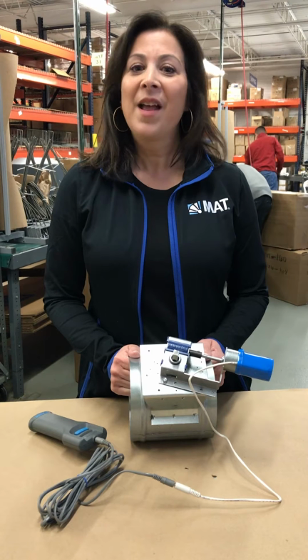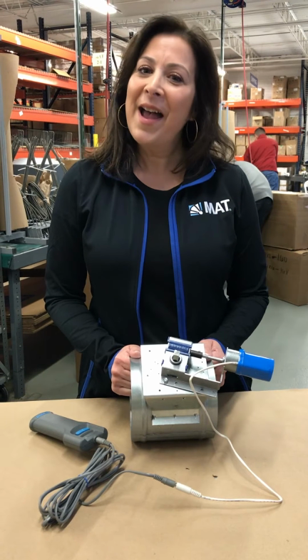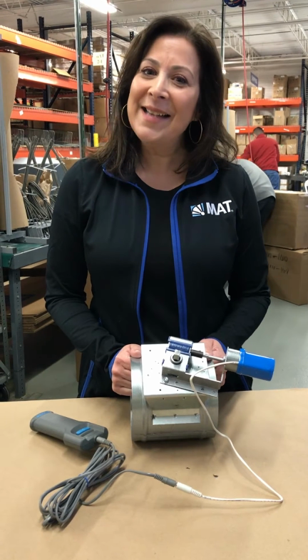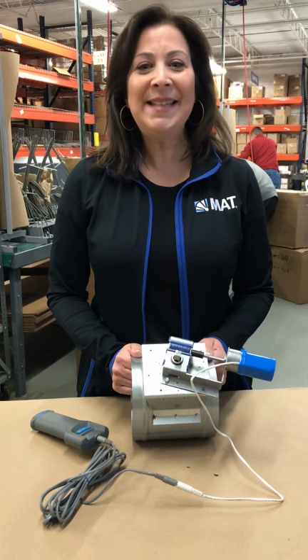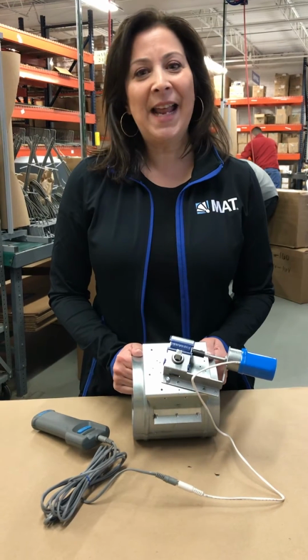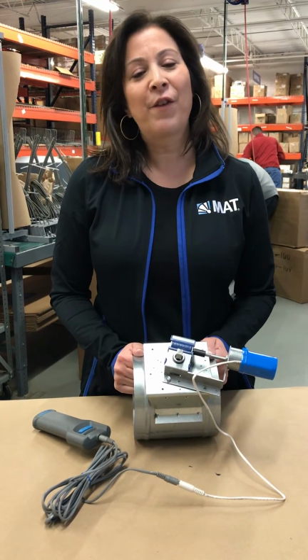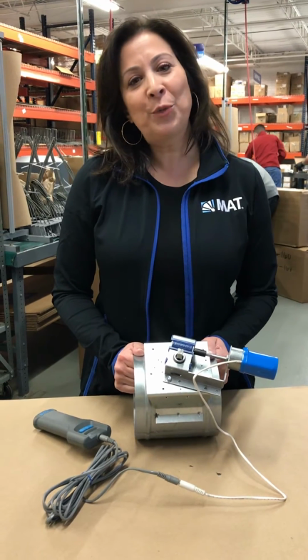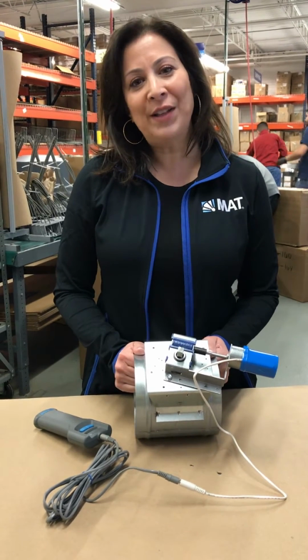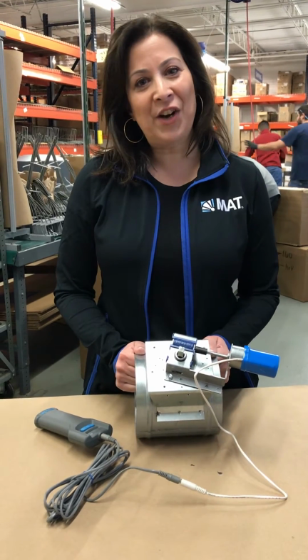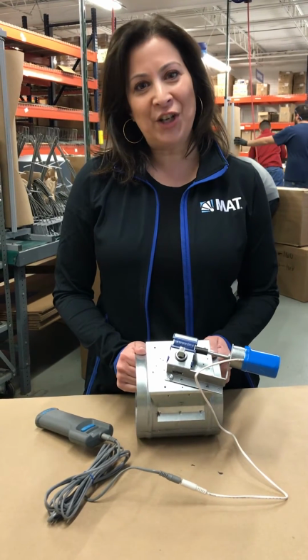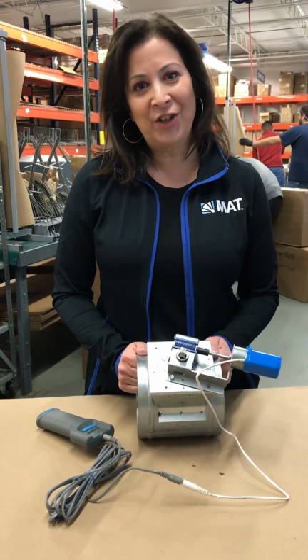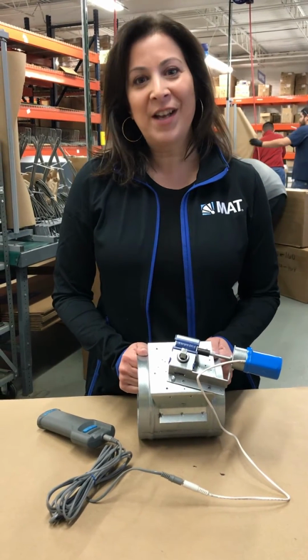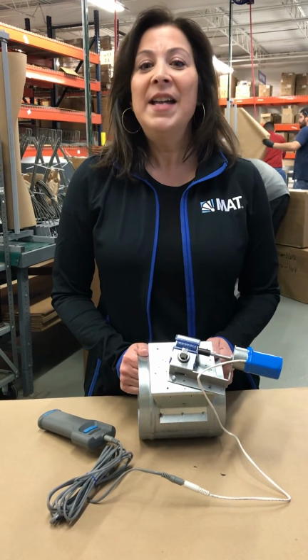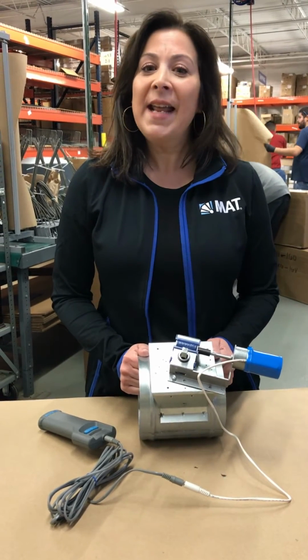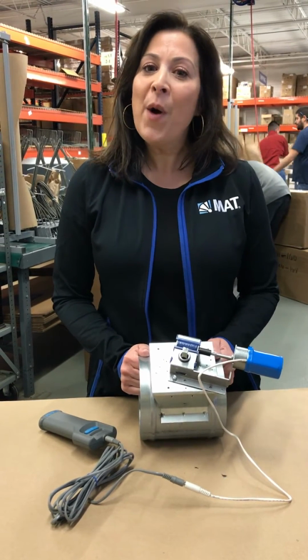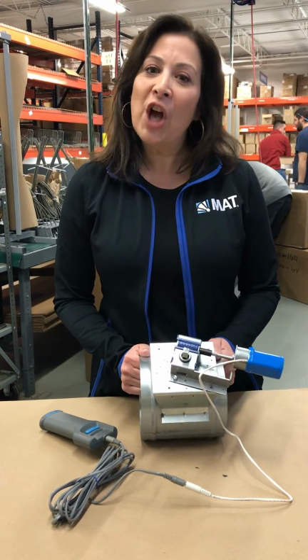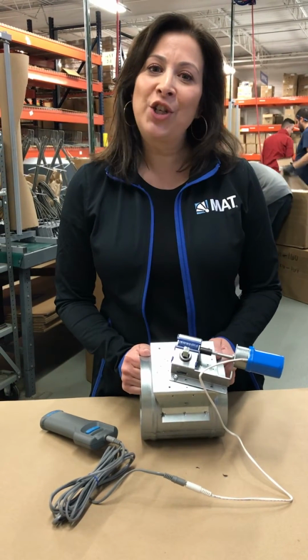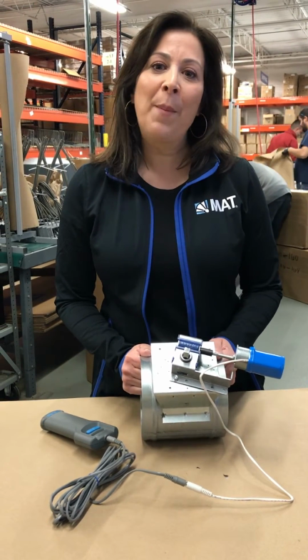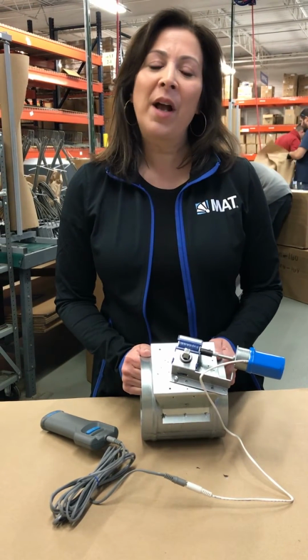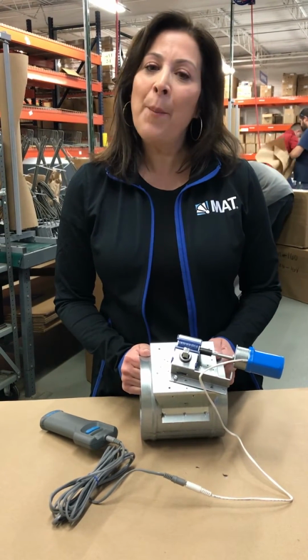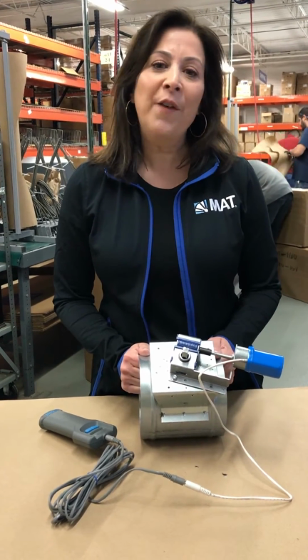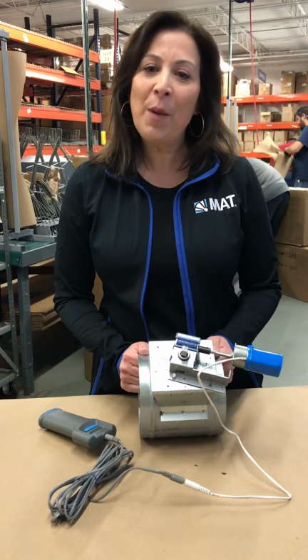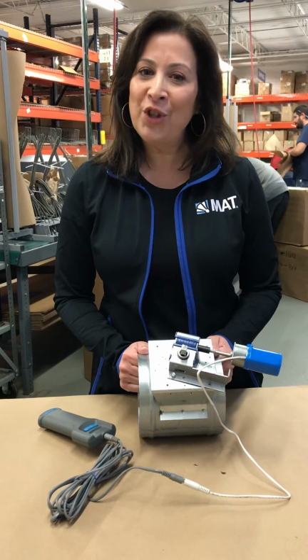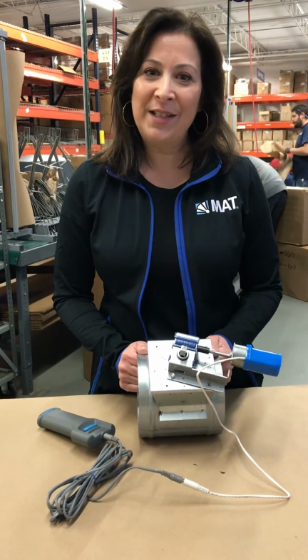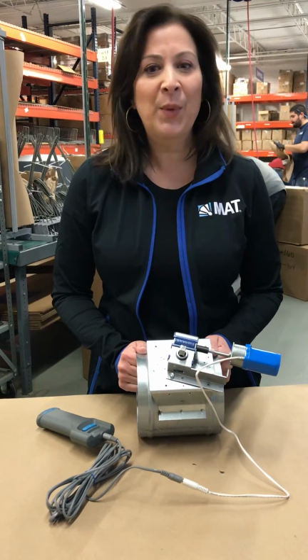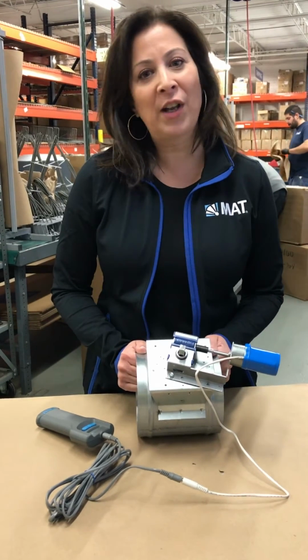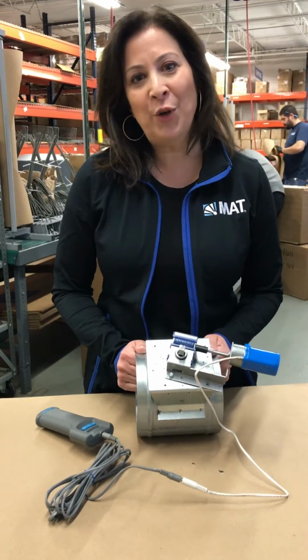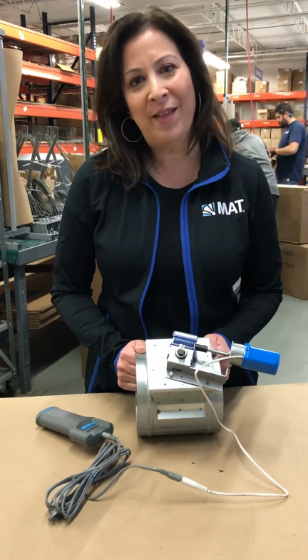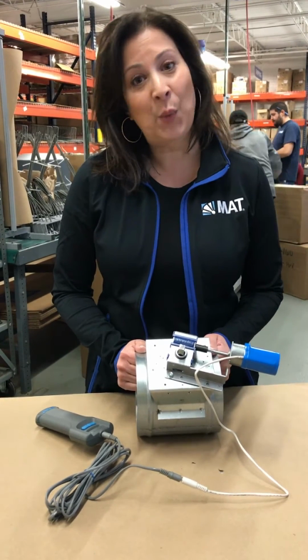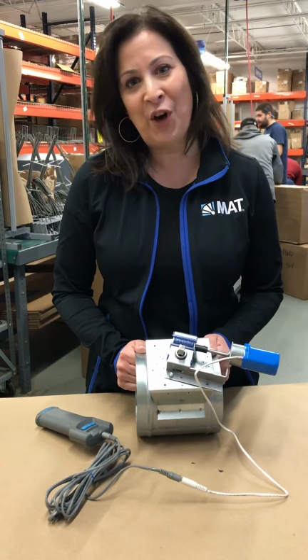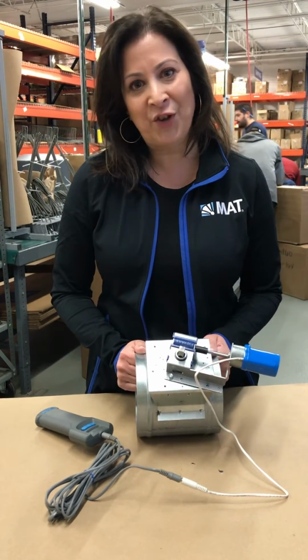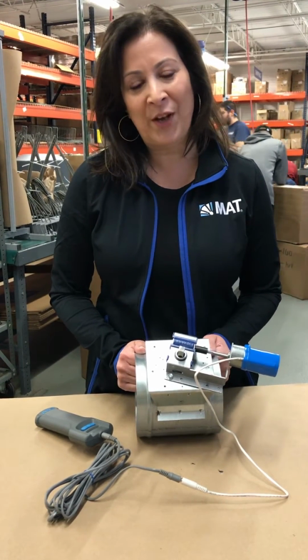Hi guys, it's Elaine from Metropolitan Air Technology. Today I want to talk to you about a couple of troubleshooting tips with our Electro Balance Worm Gear Actuators.